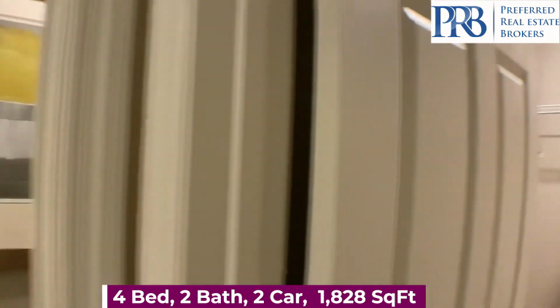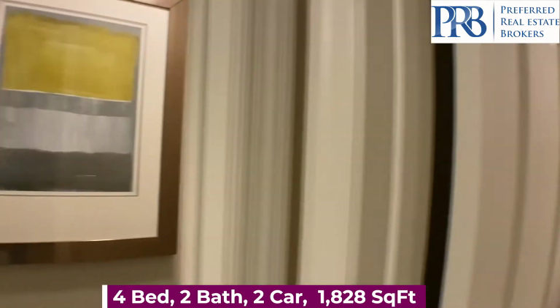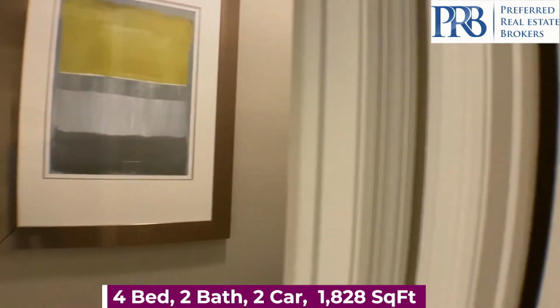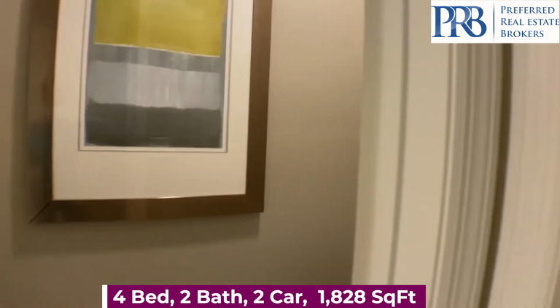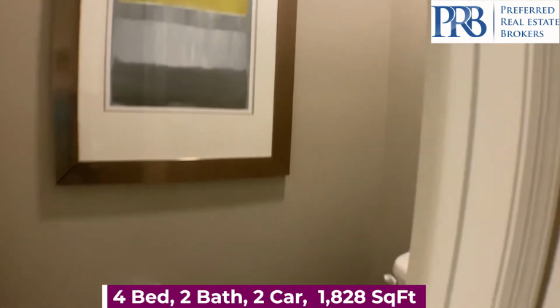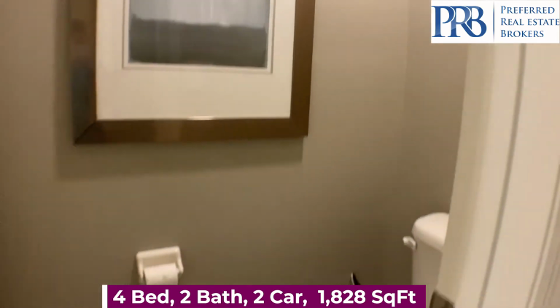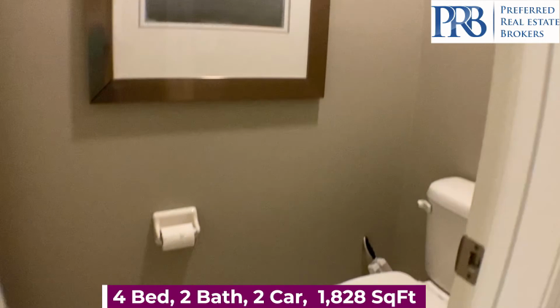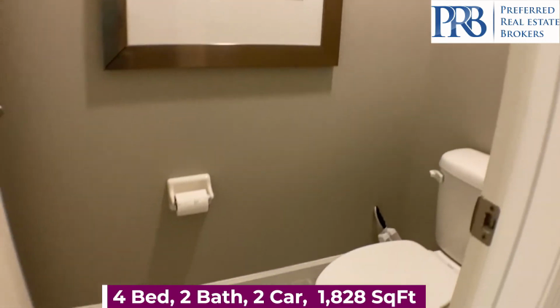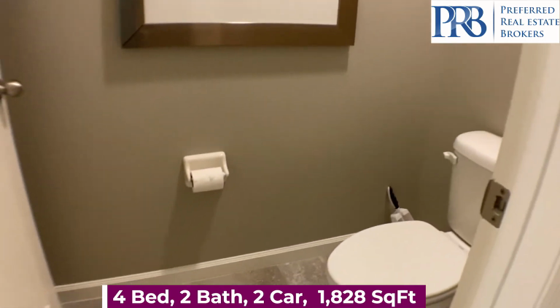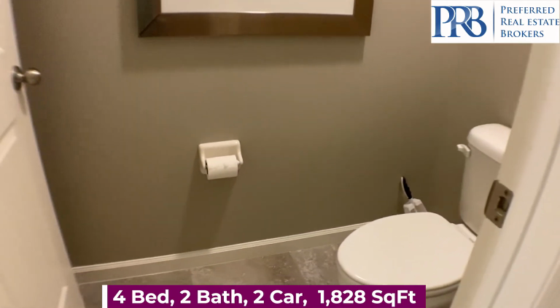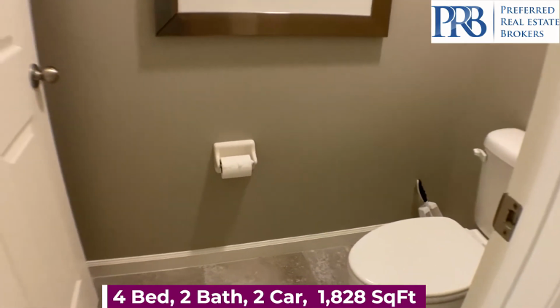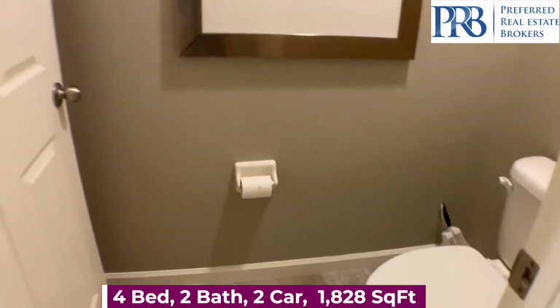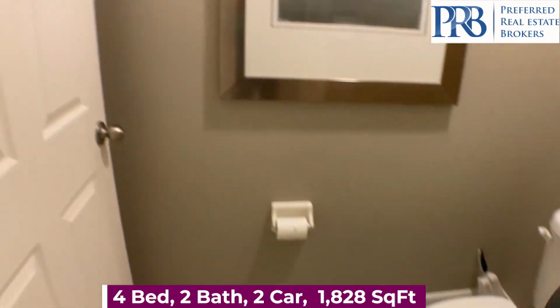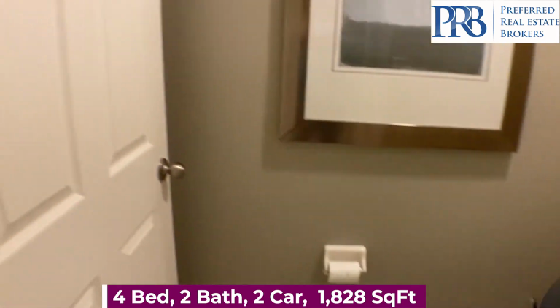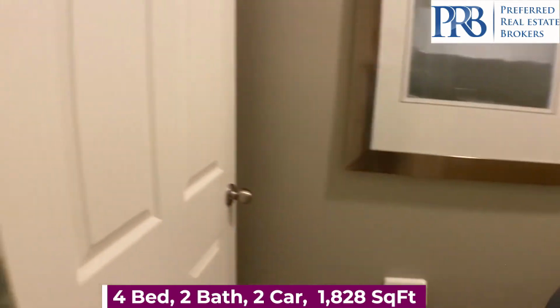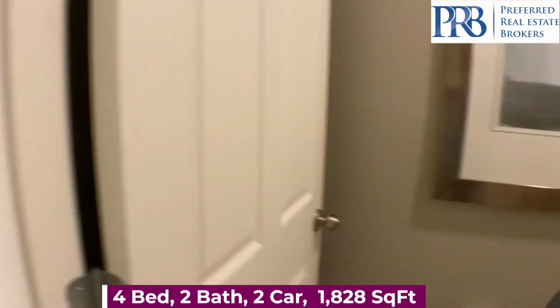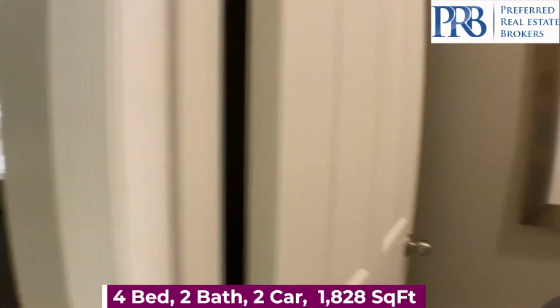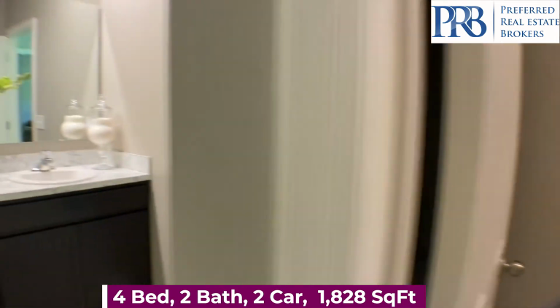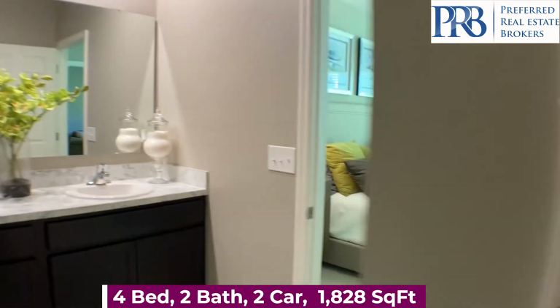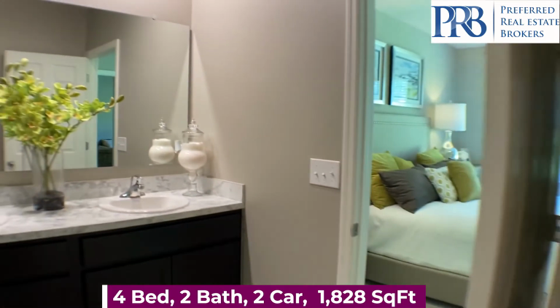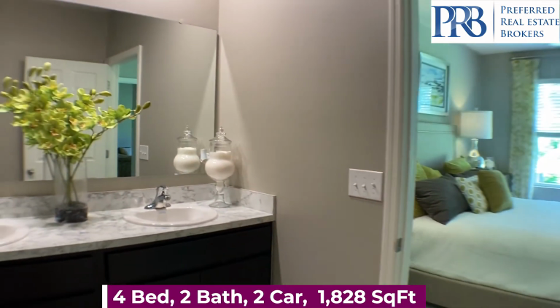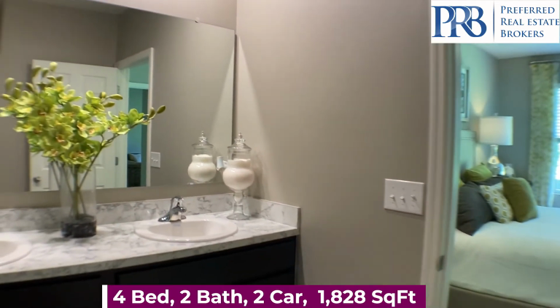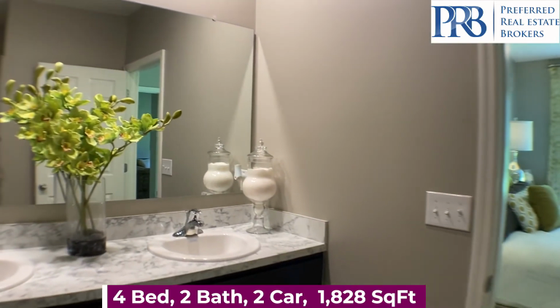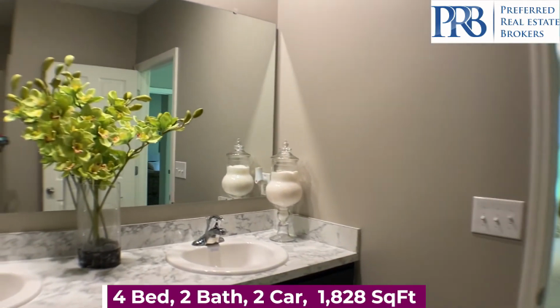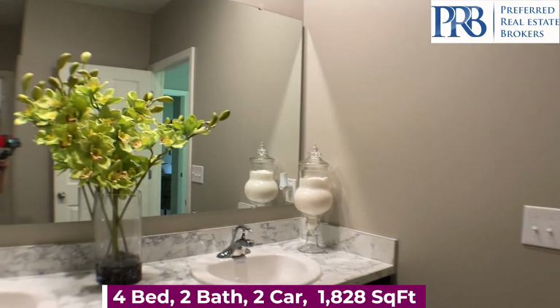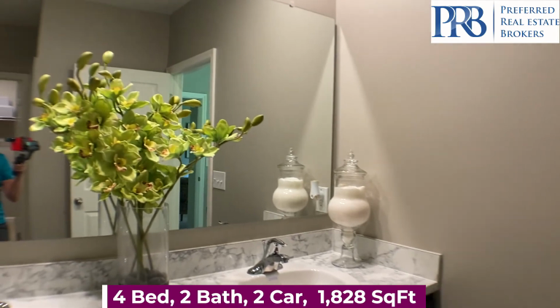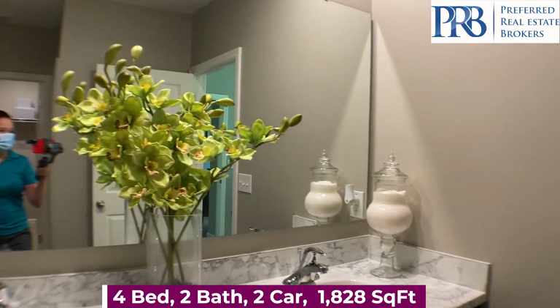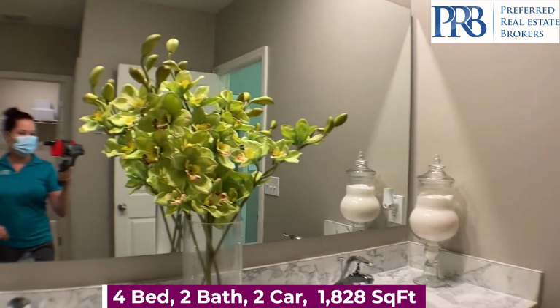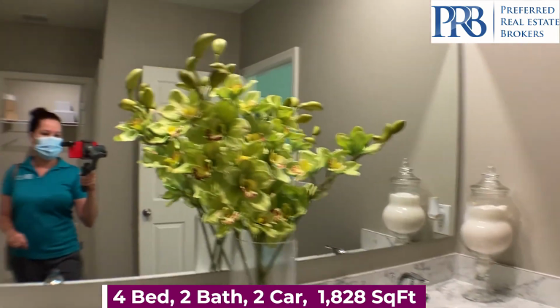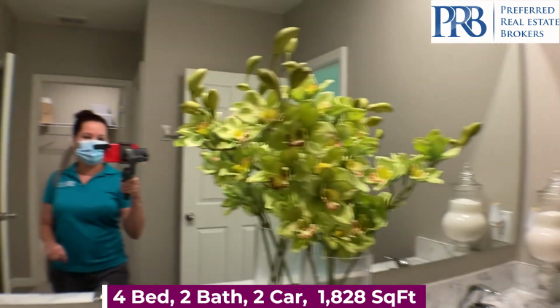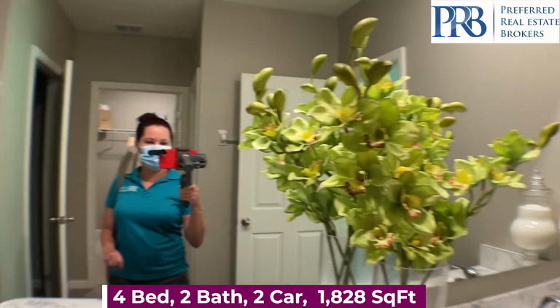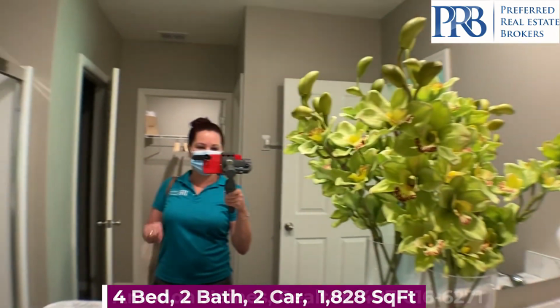Again, my name is Amanda Haynes. If you have any questions or want to know more about the inventory homes, please give me a call and I'll talk to you soon.